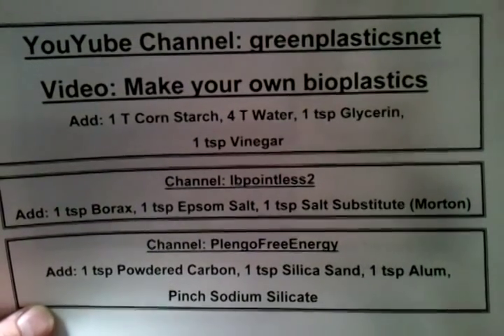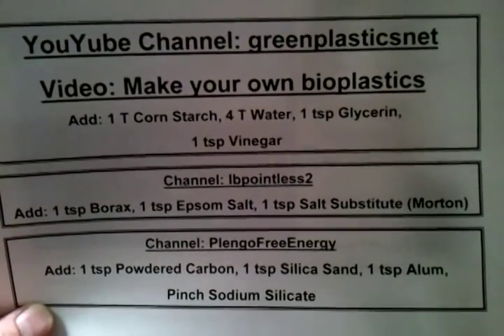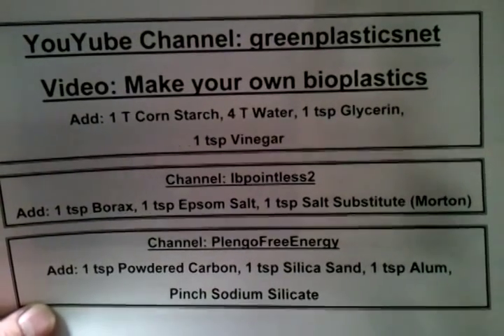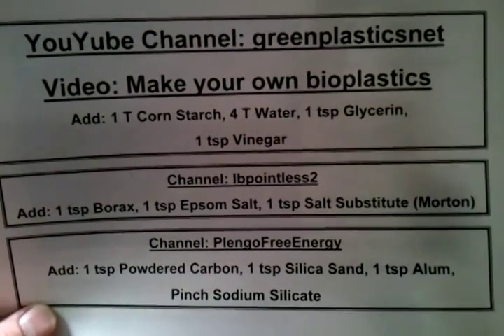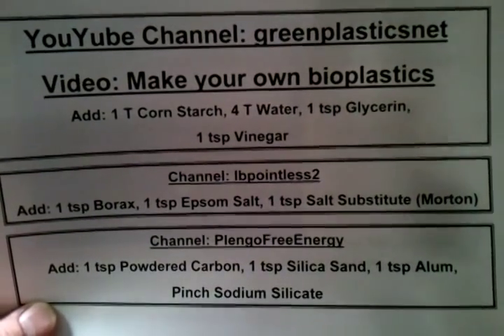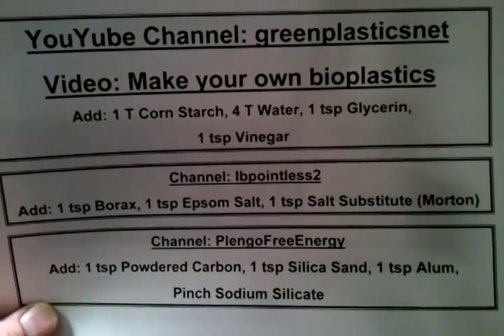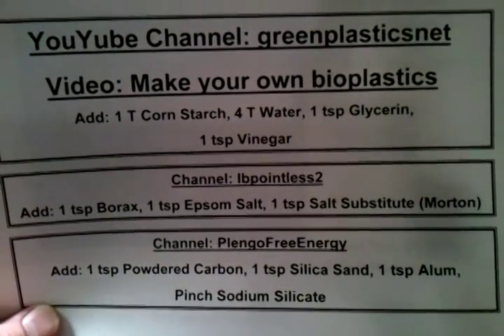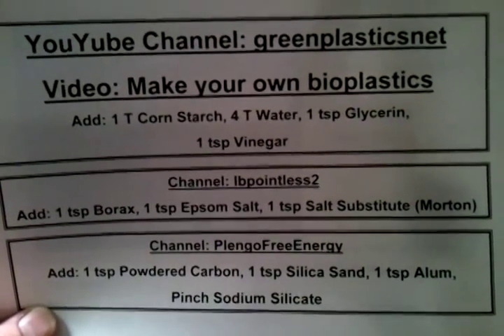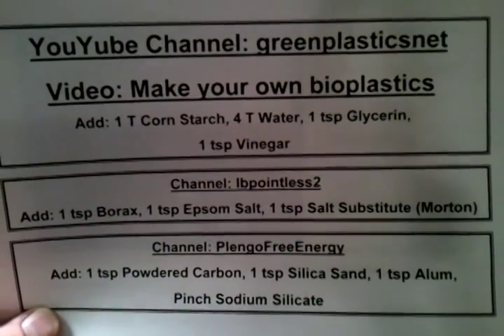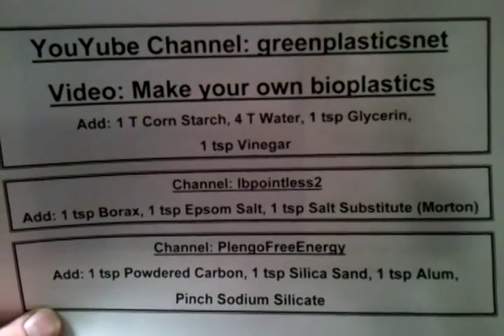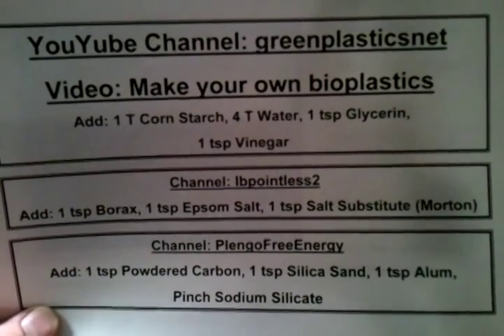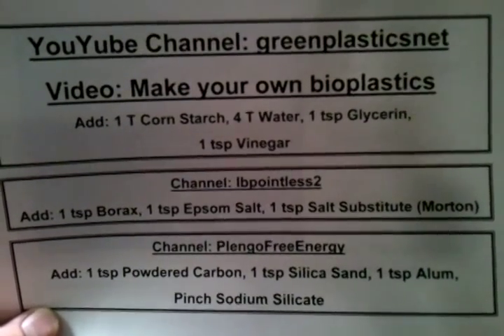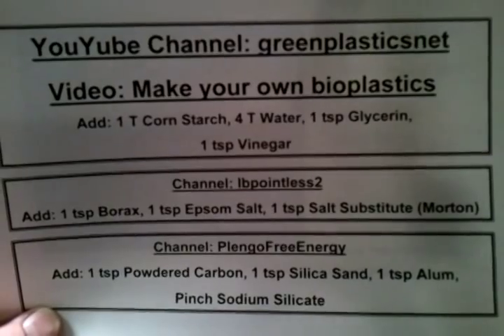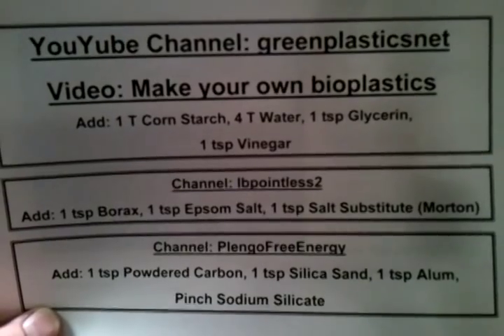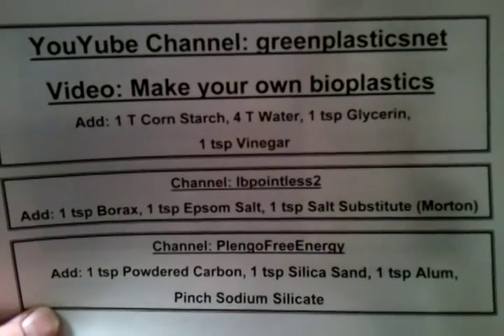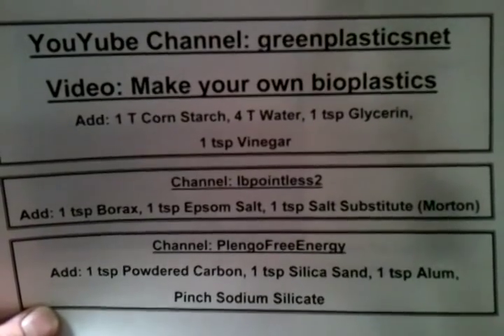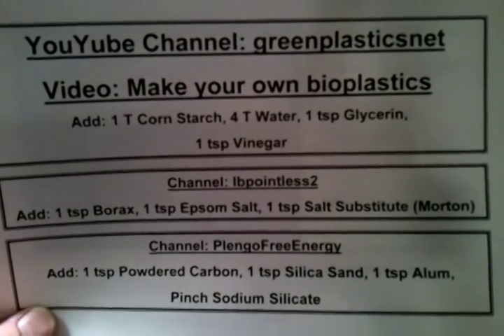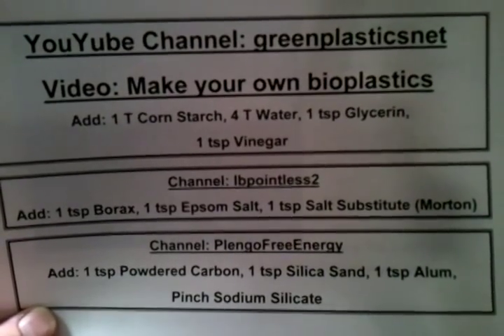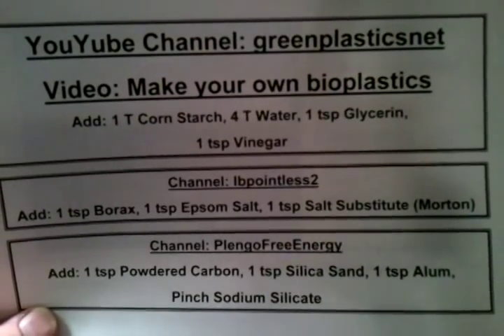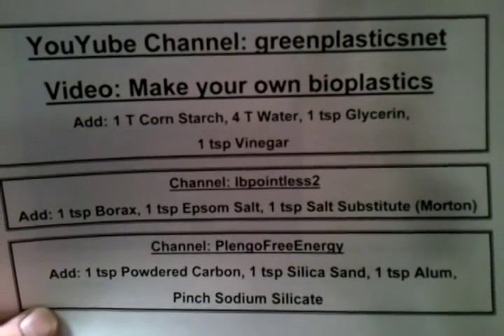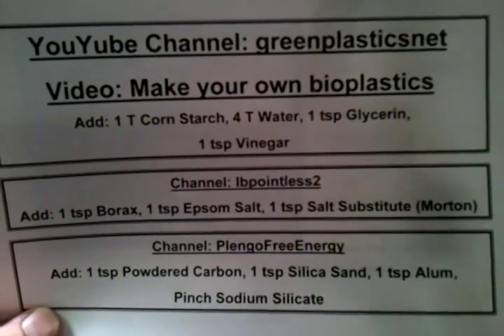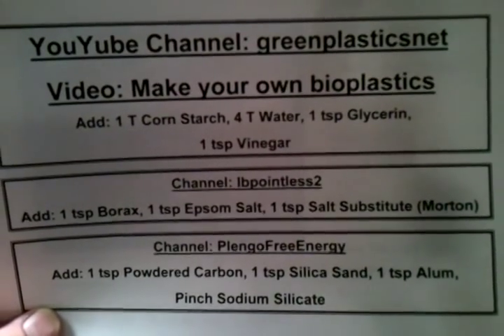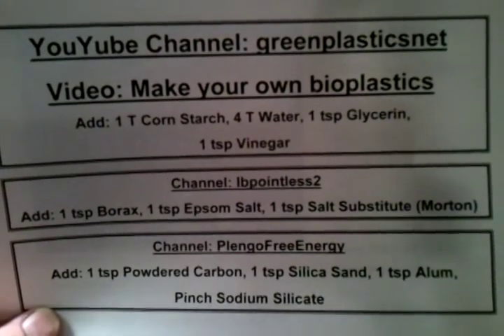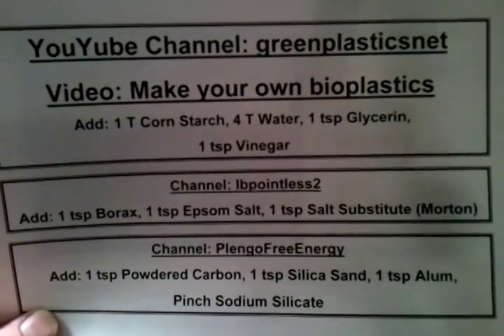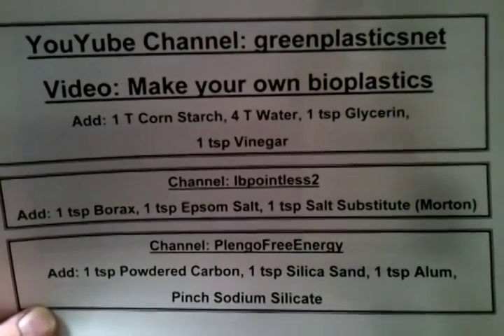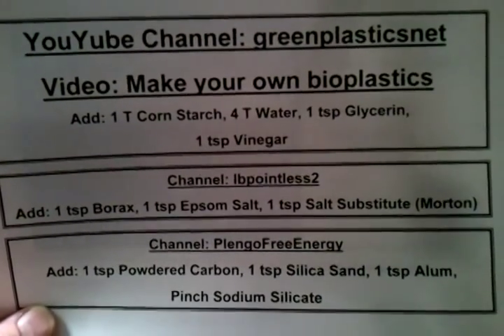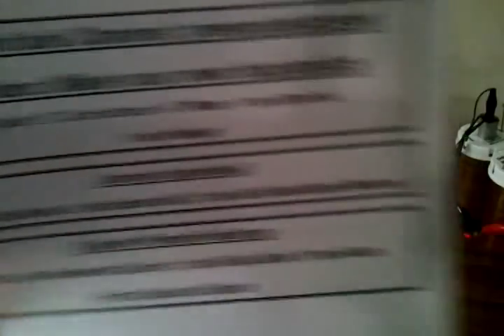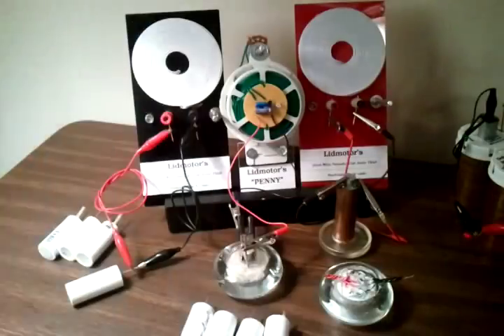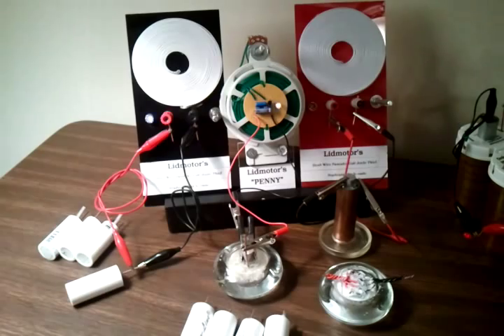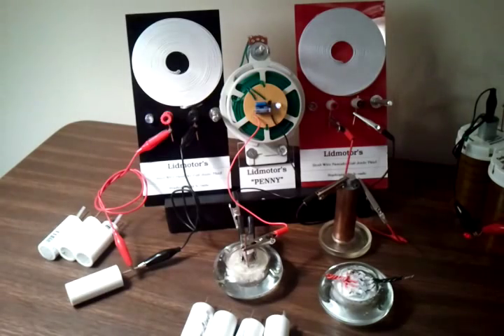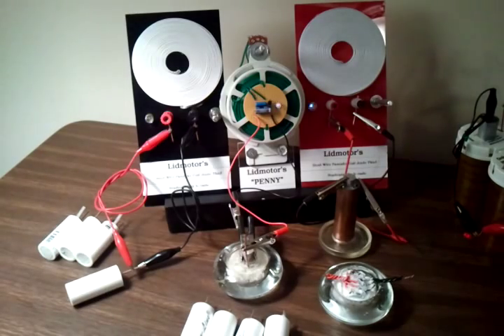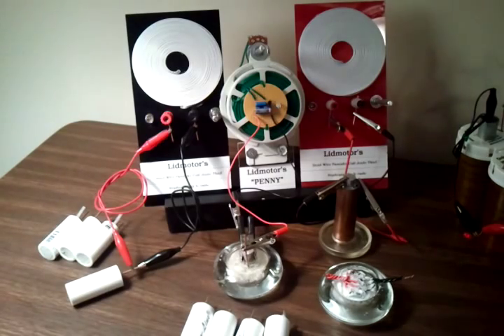This video is about making crystal batteries — crystal power cells — using bioplastics. I've made two different types.